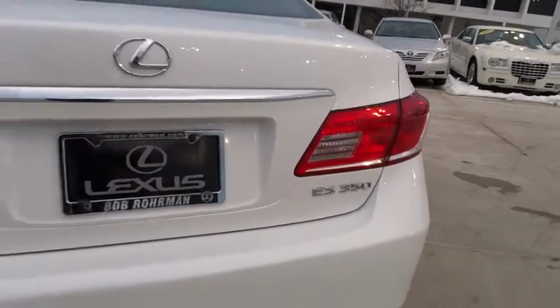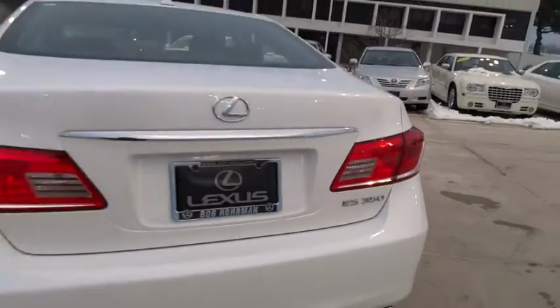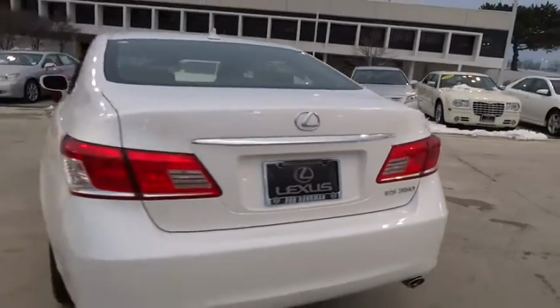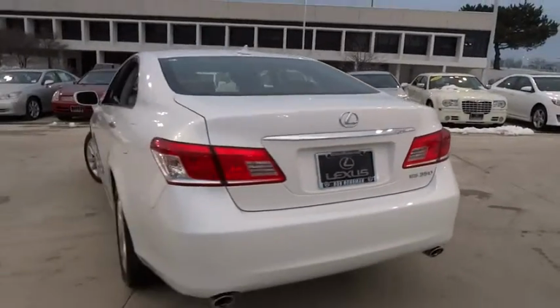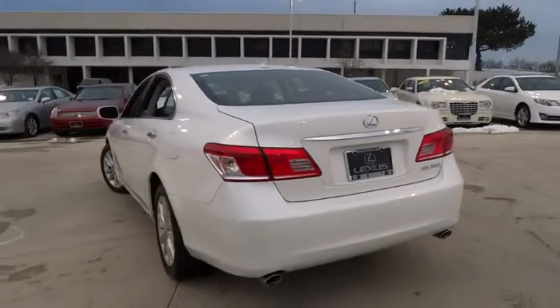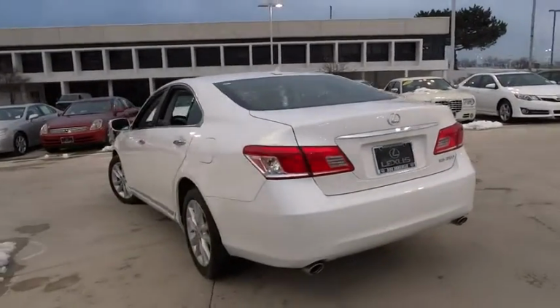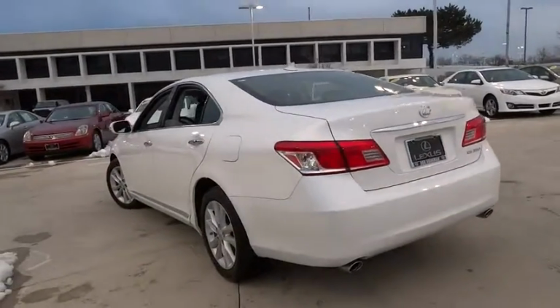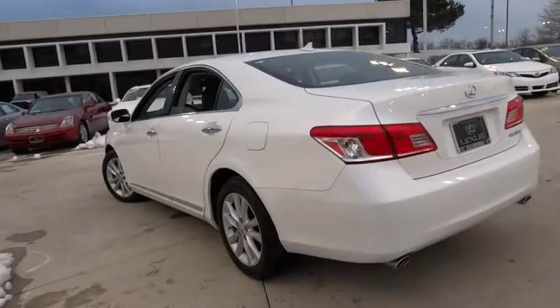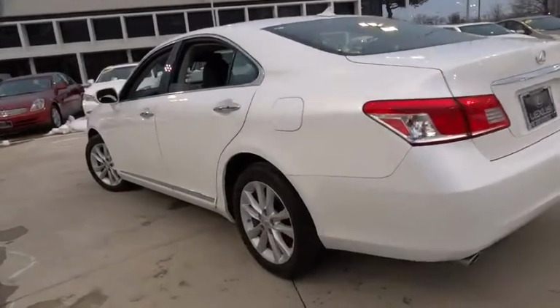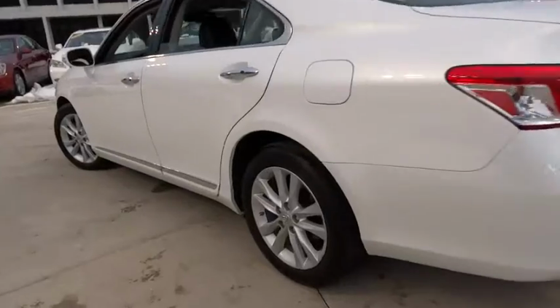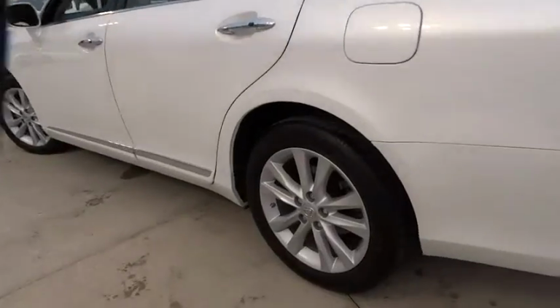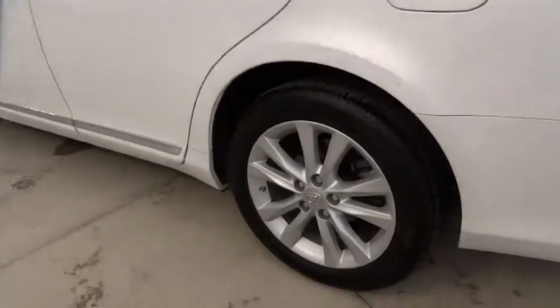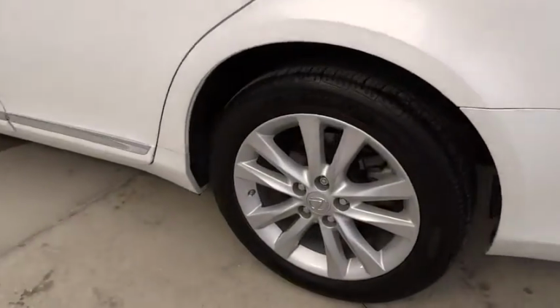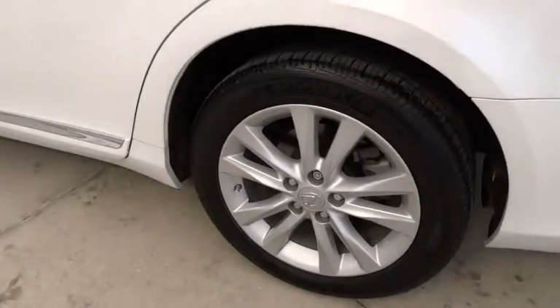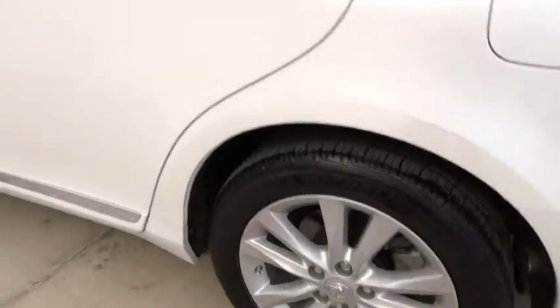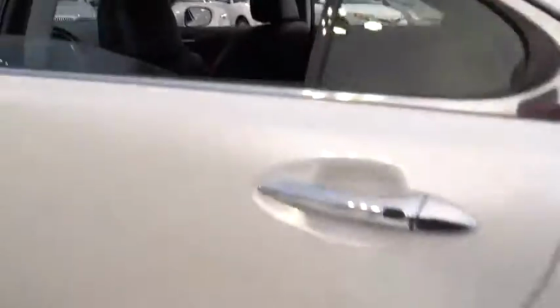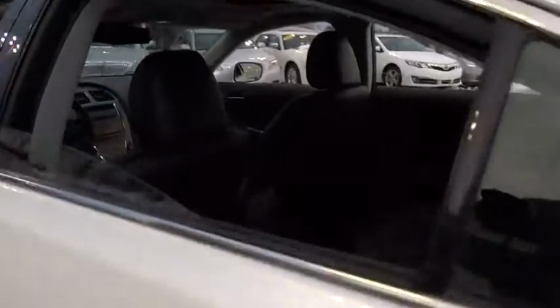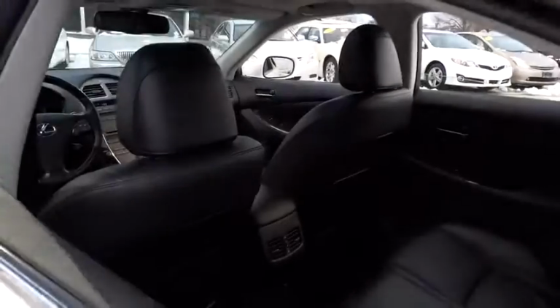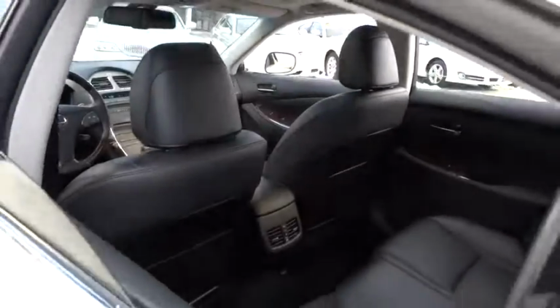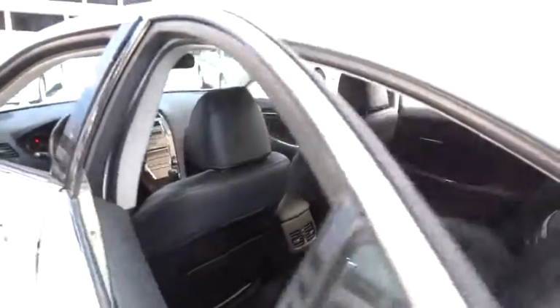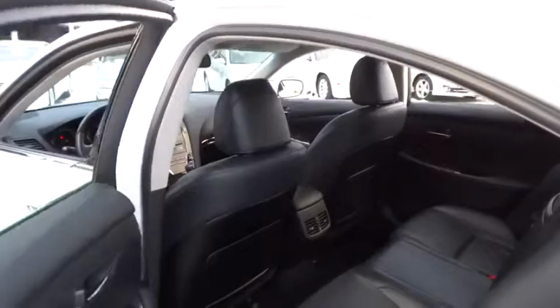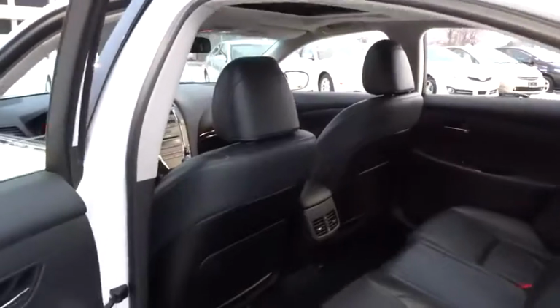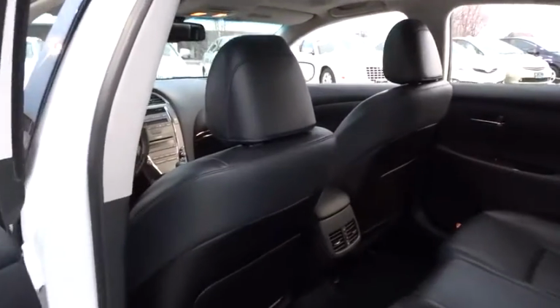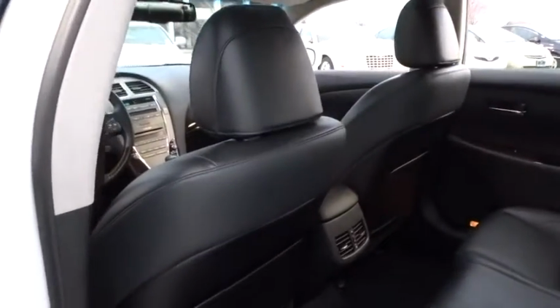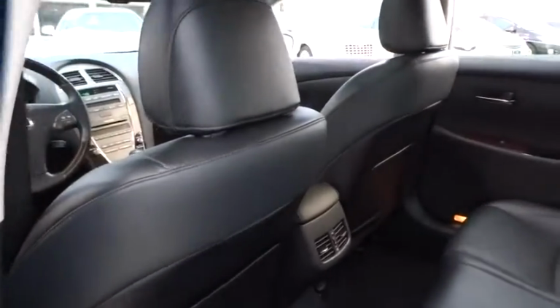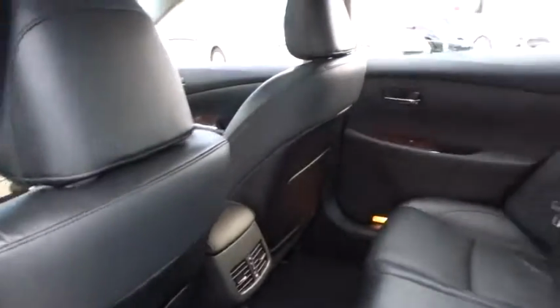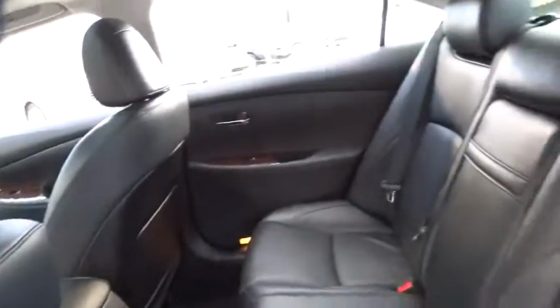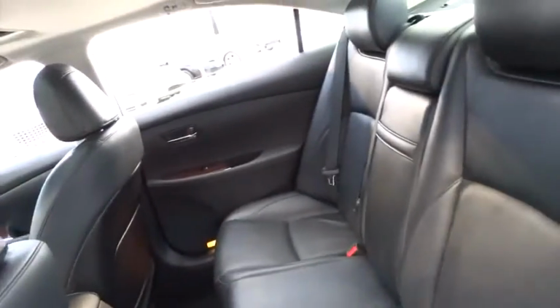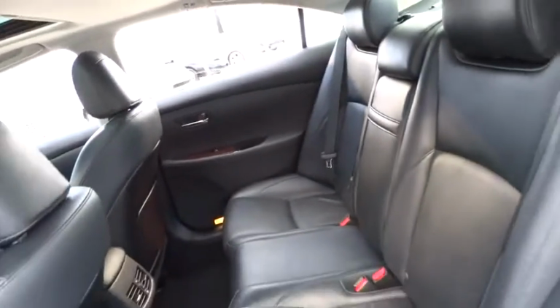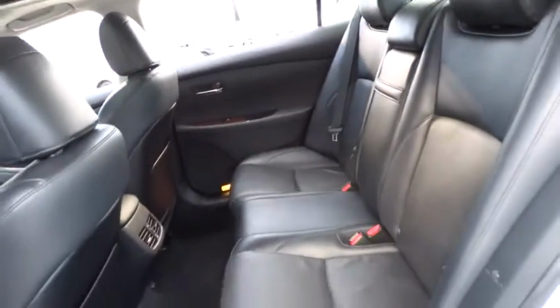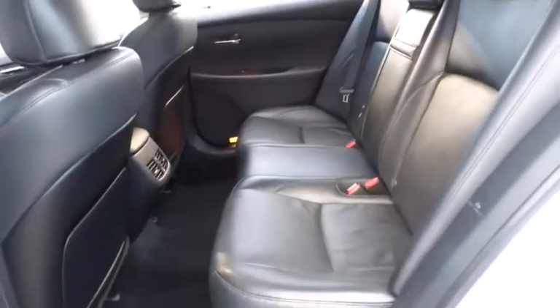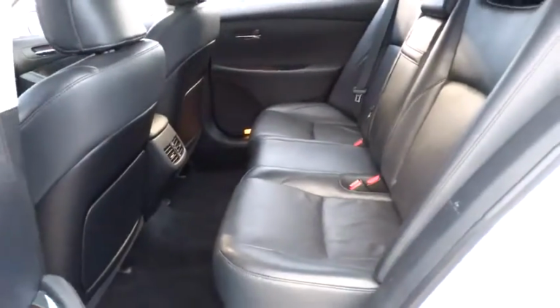Anti-lock braking system, keyless entry, stability control, traction control, steering wheel audio control, CD changer, power passenger seat, moonroof, leather wrapped steering wheel, Bluetooth.